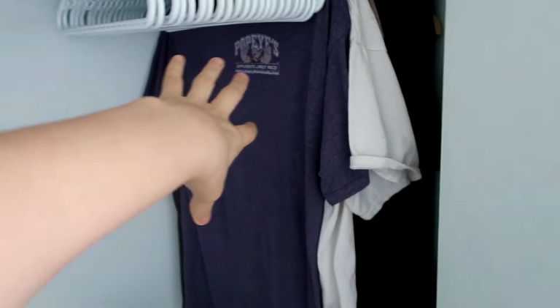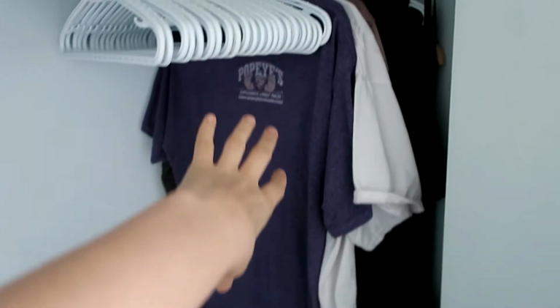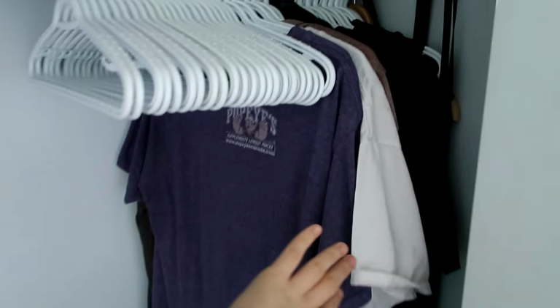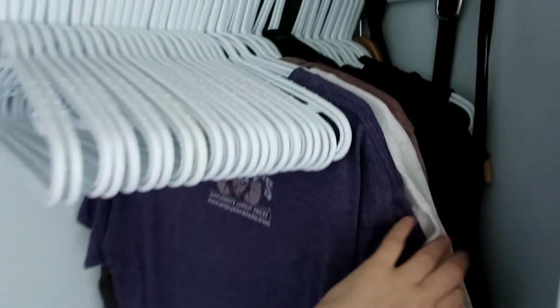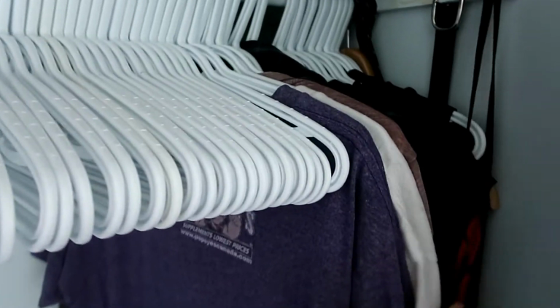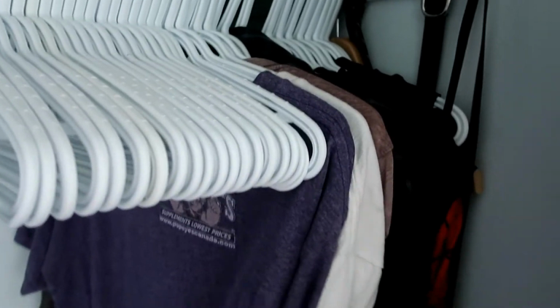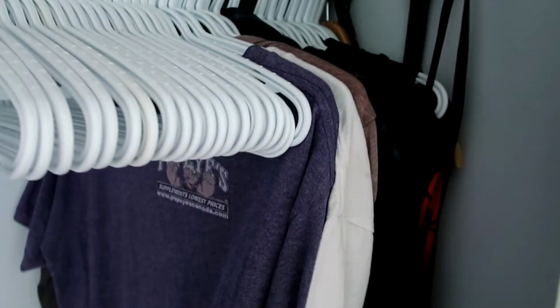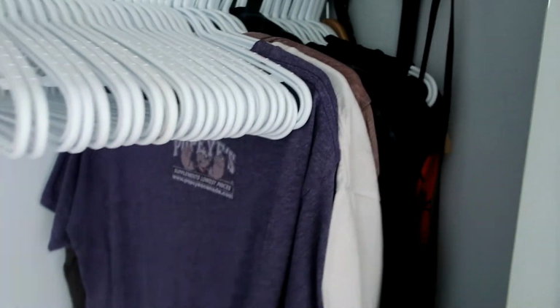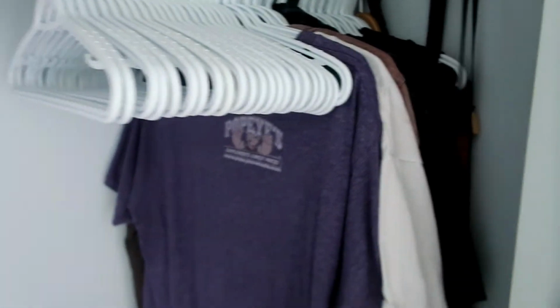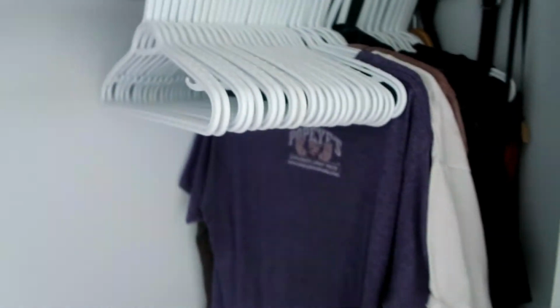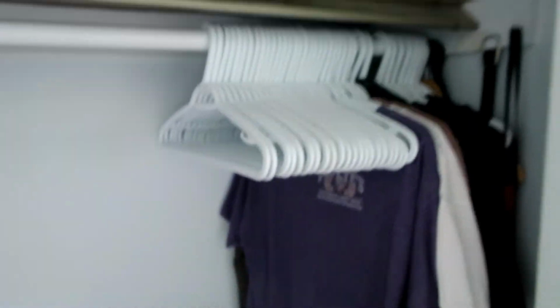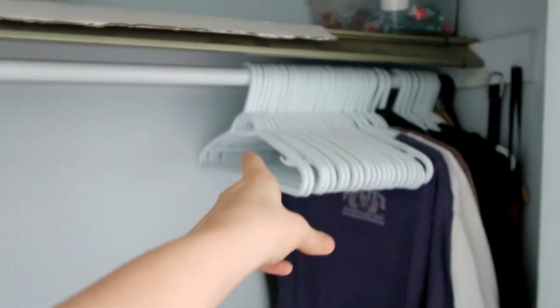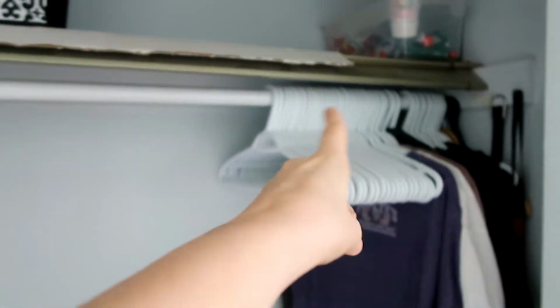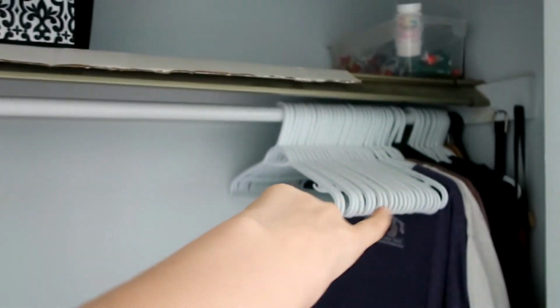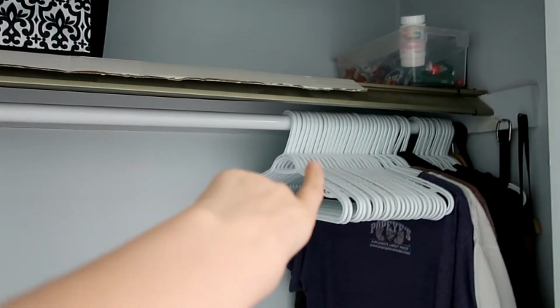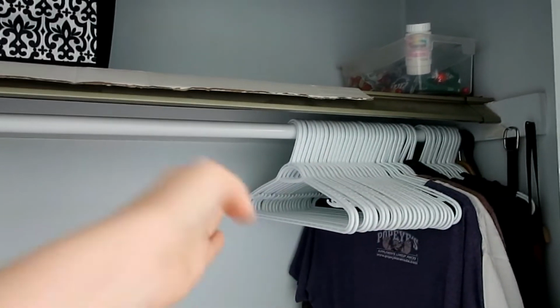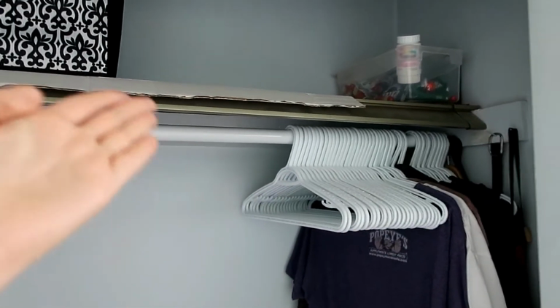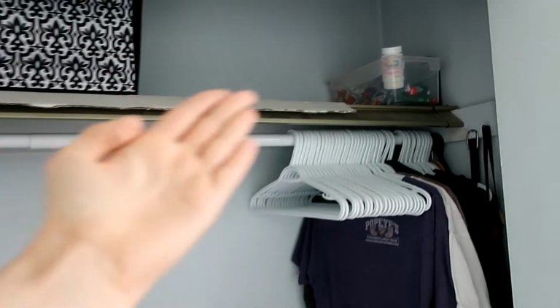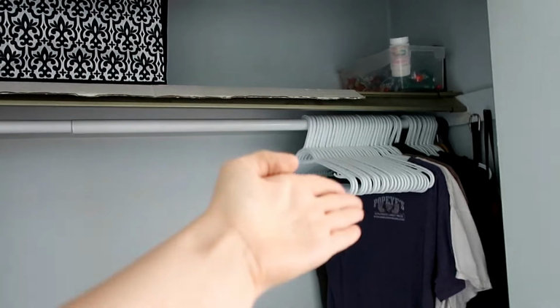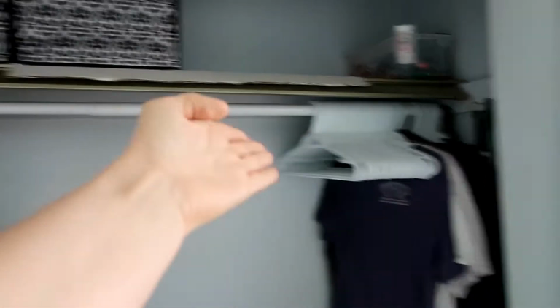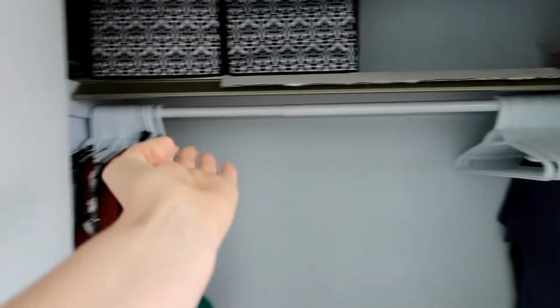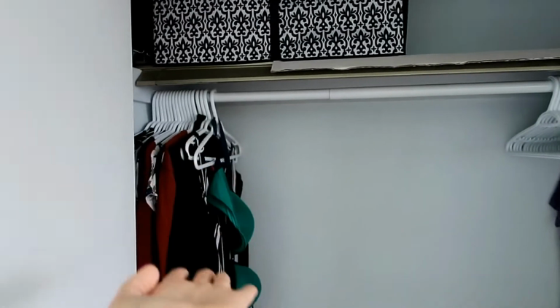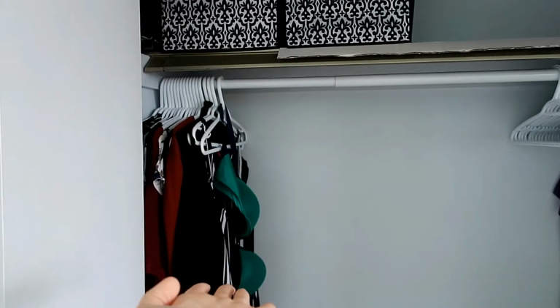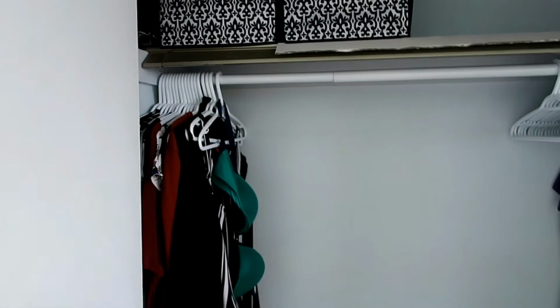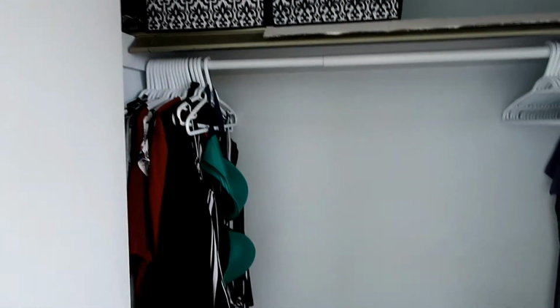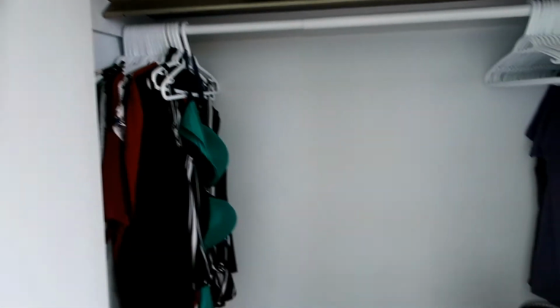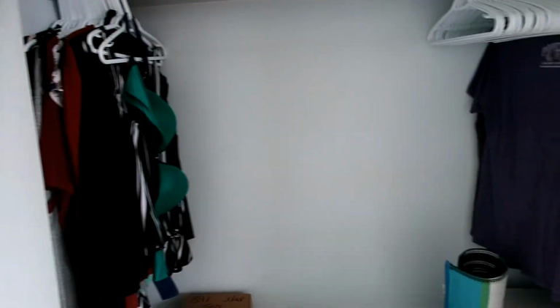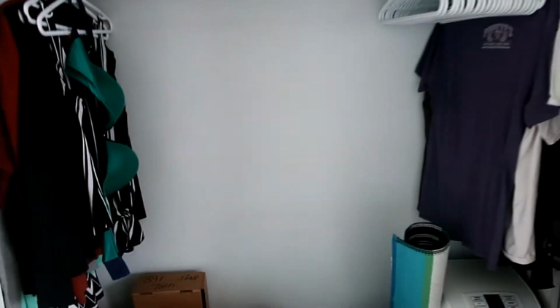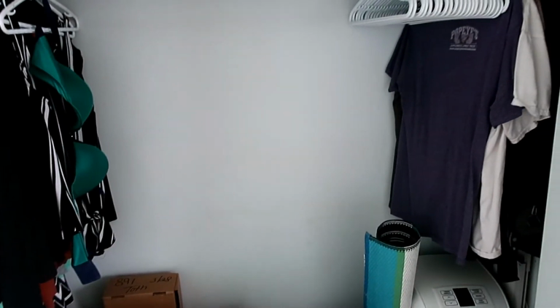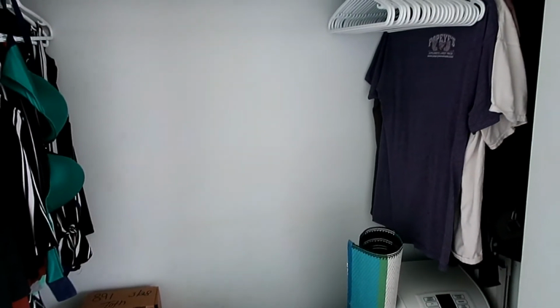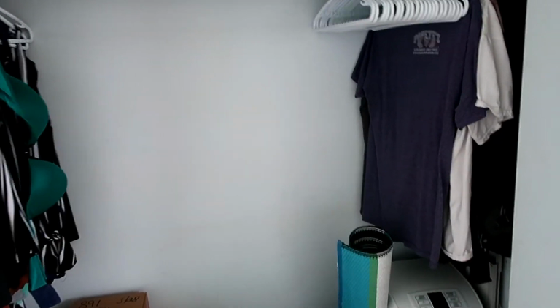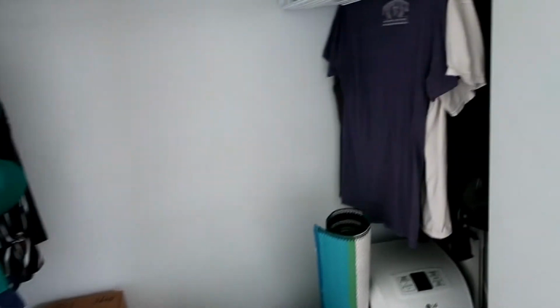I have Dayton's closet here. These are just Dayton's tops, and then hangers that I'm going to be decluttering because the less hangers I have, the more clothes I don't have. Does that make sense?